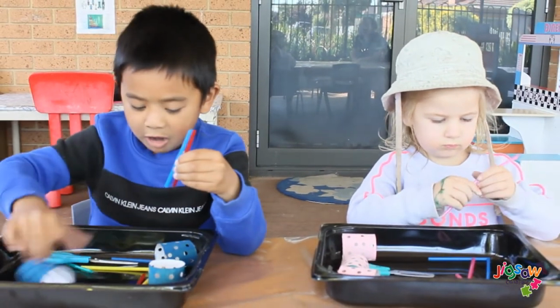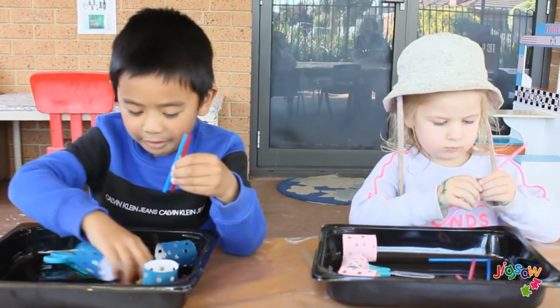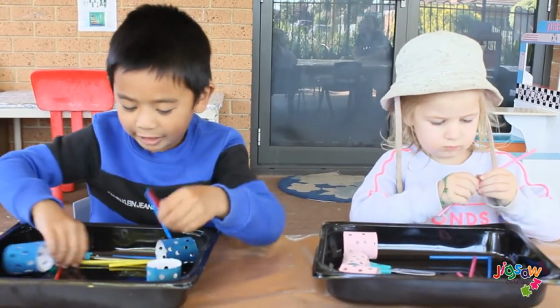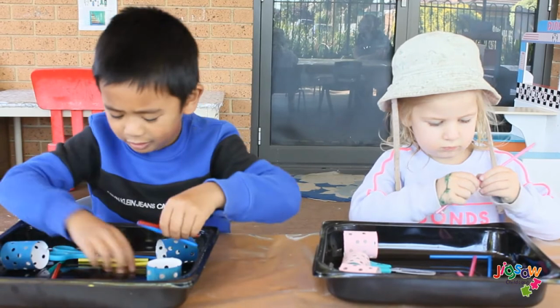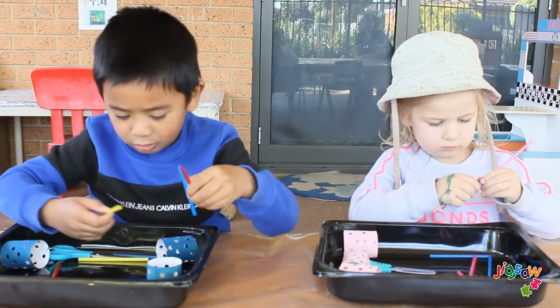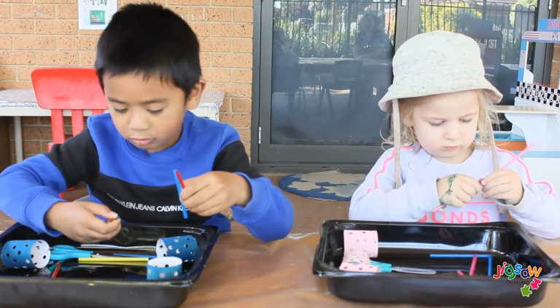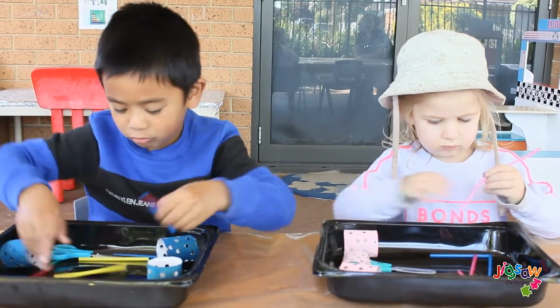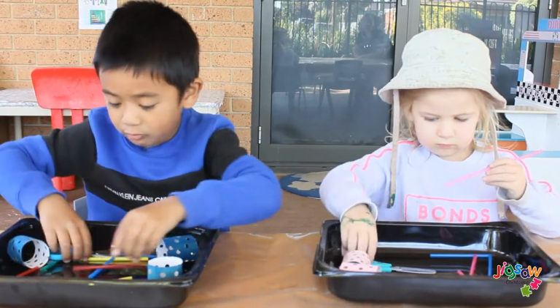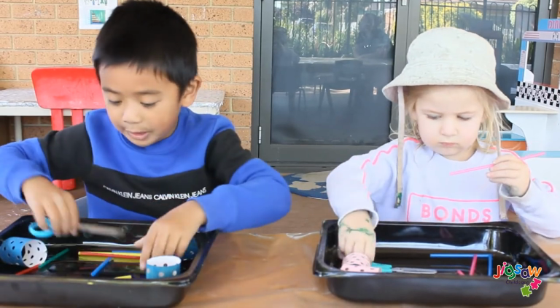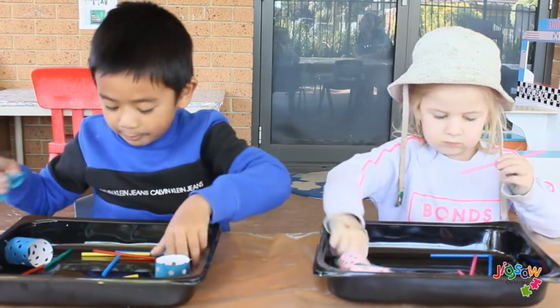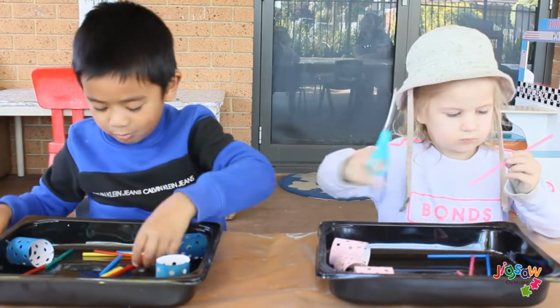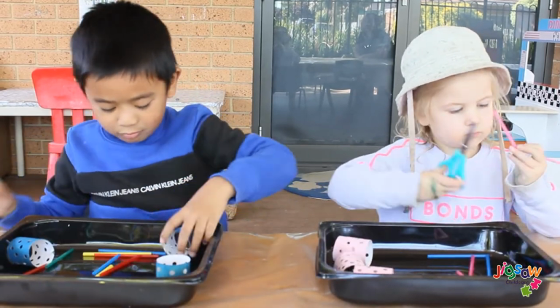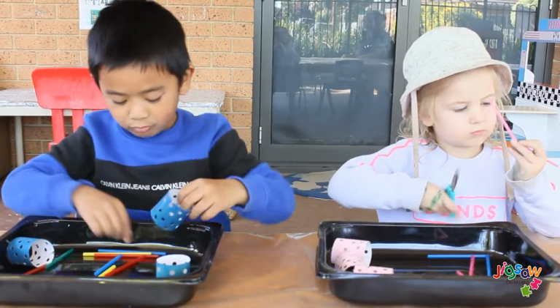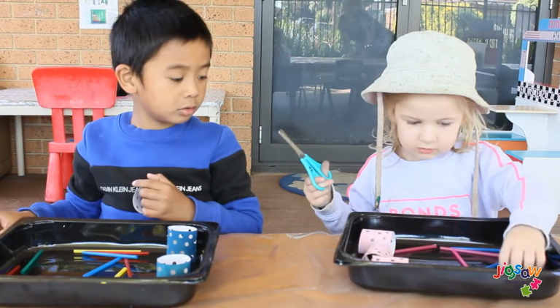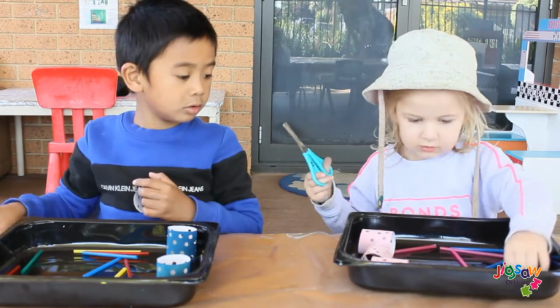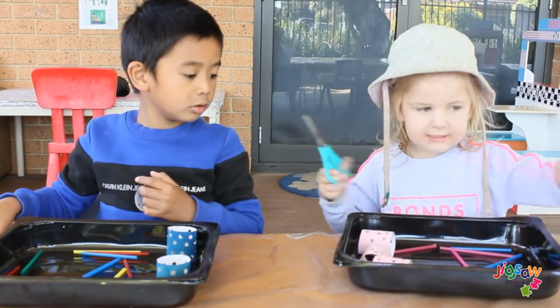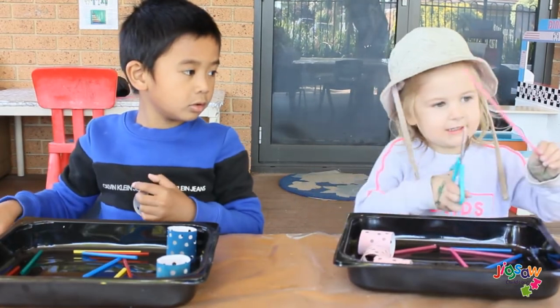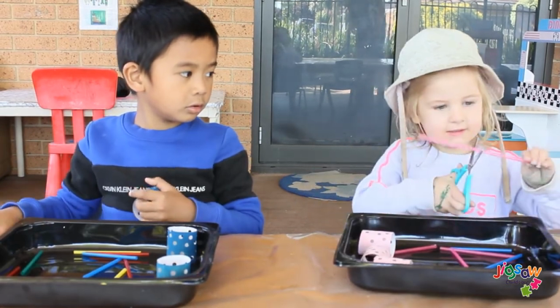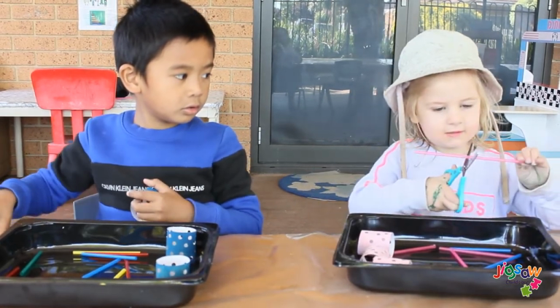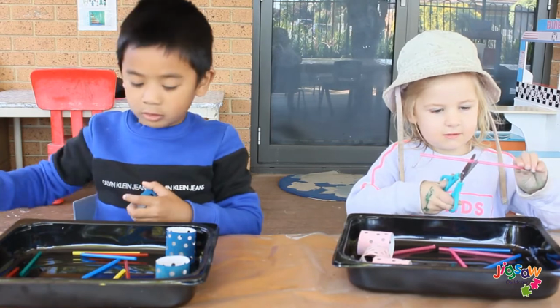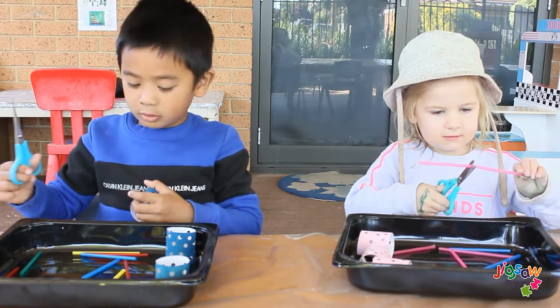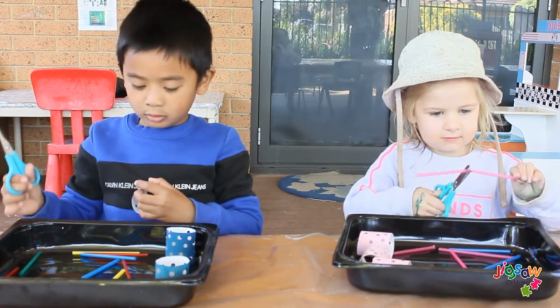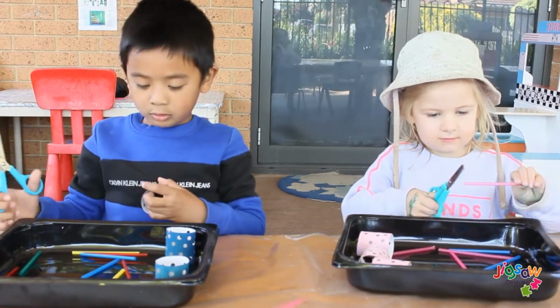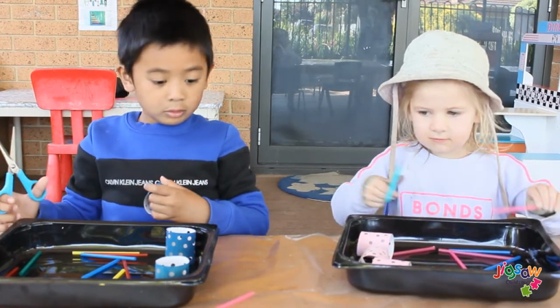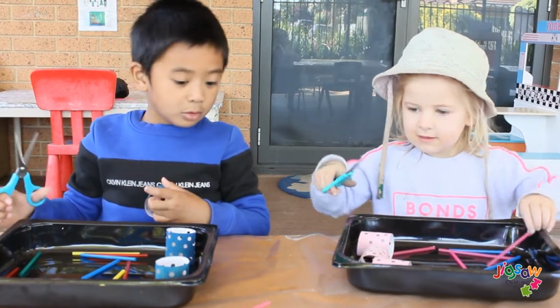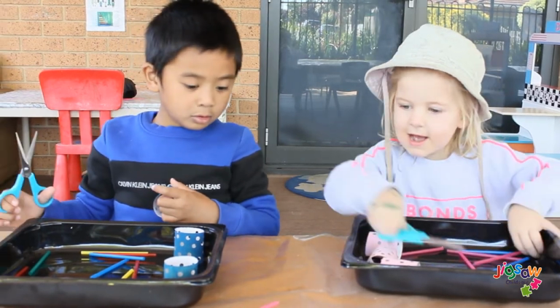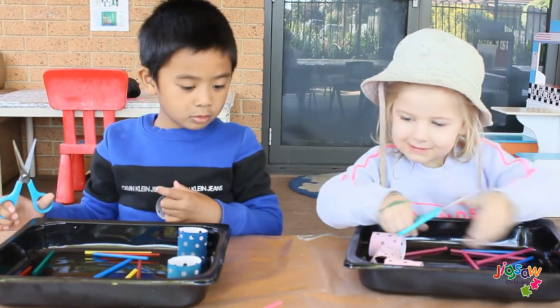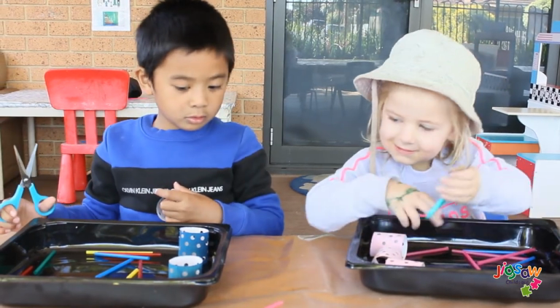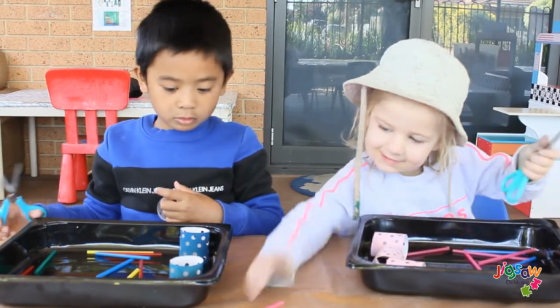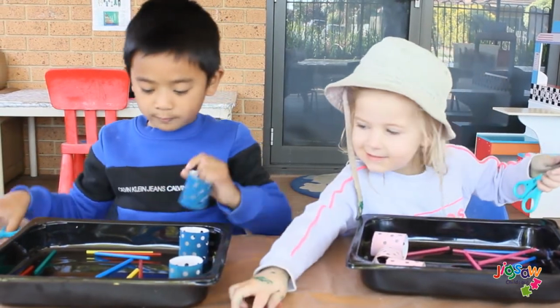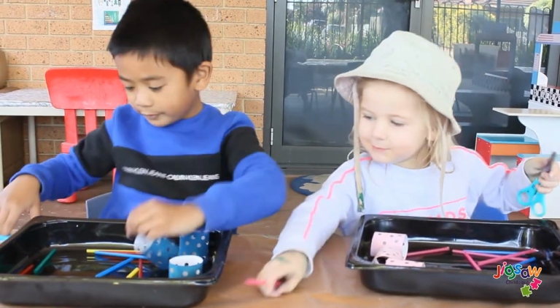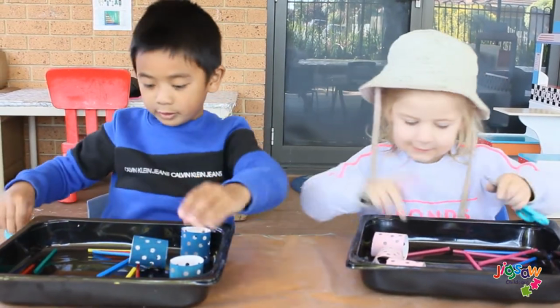Am I done? Maybe I am done. Yeah, you got one more. Good job. Yay! Good job, Charlie.